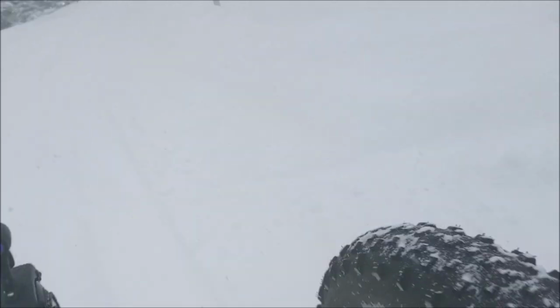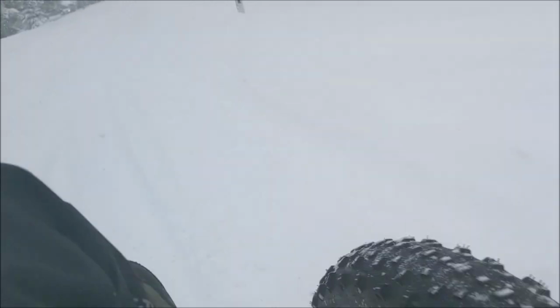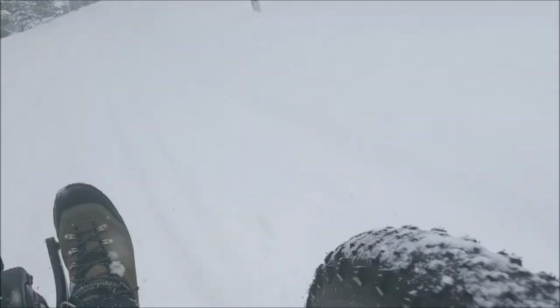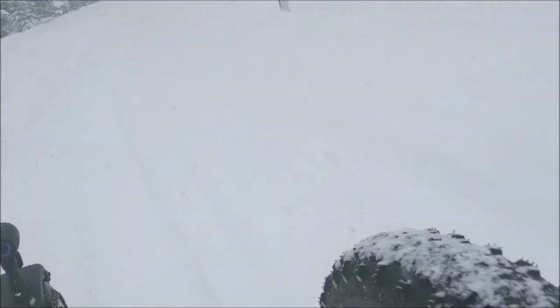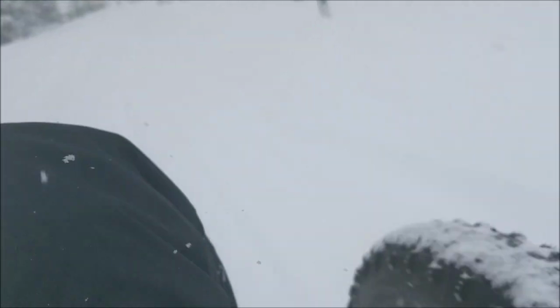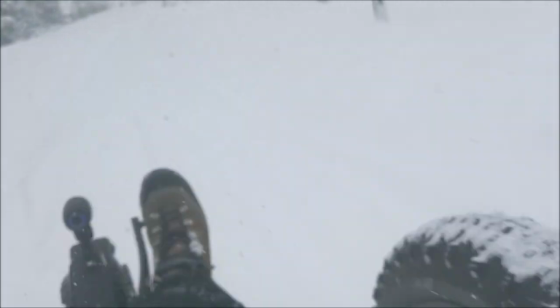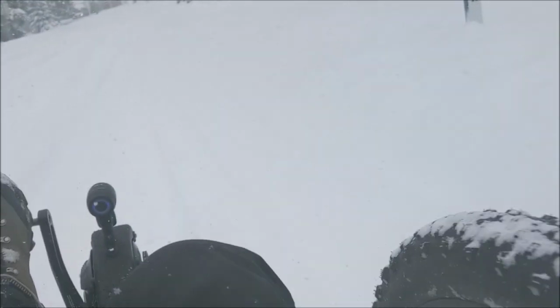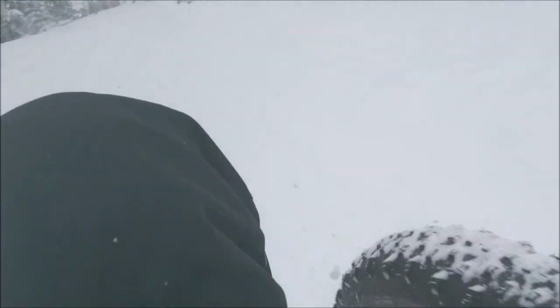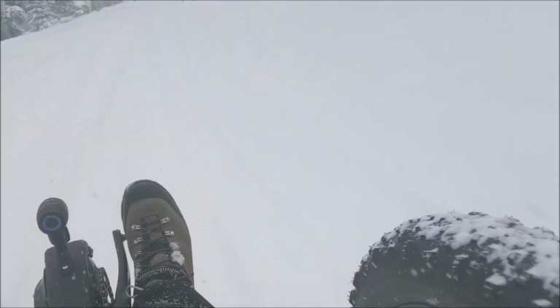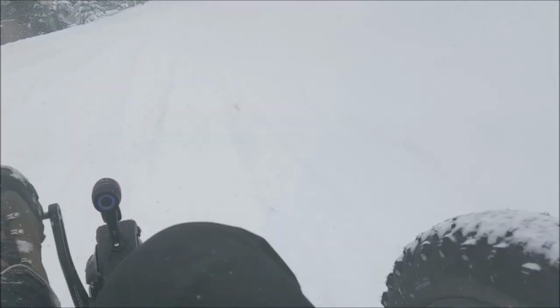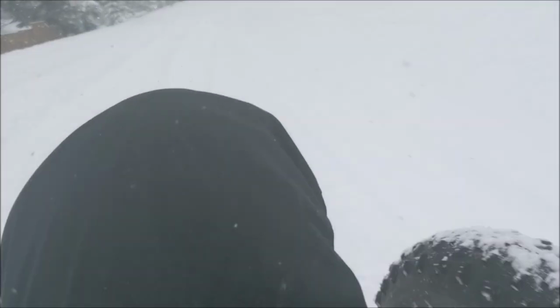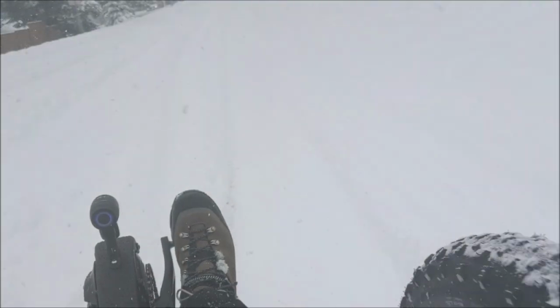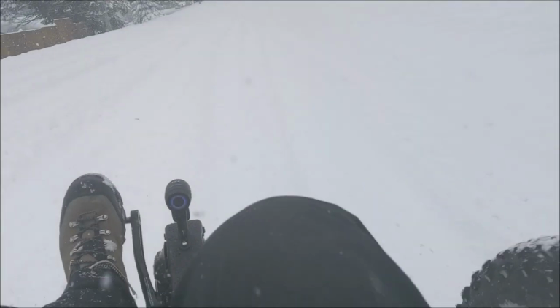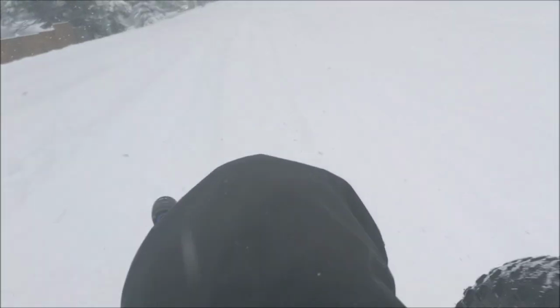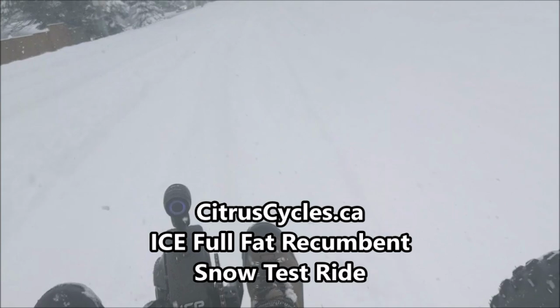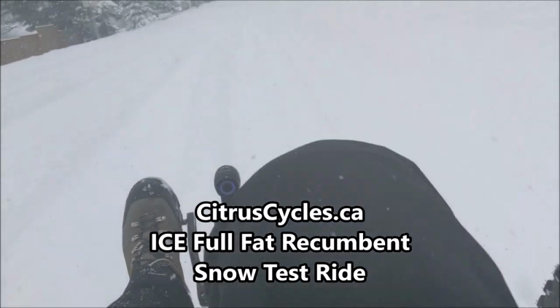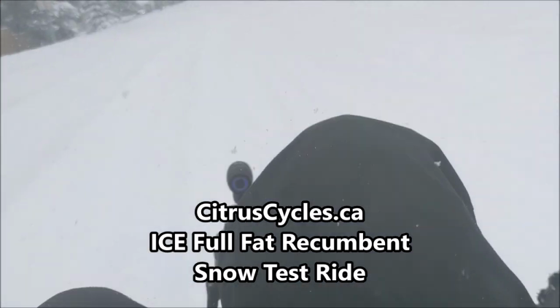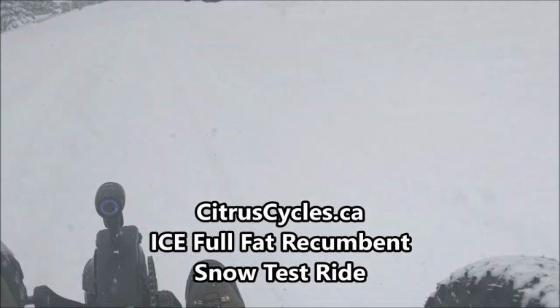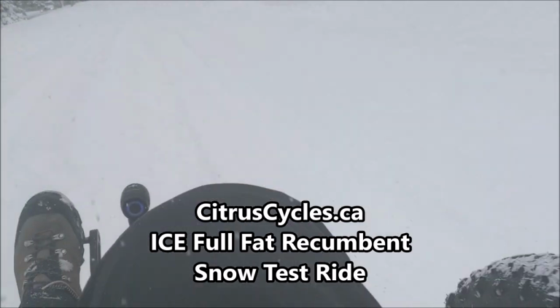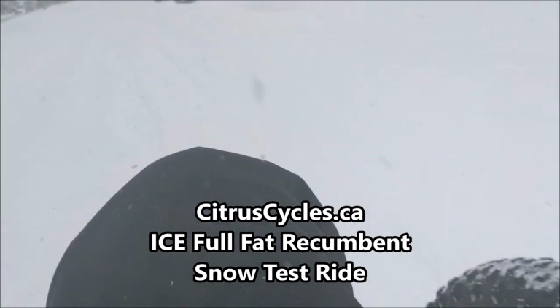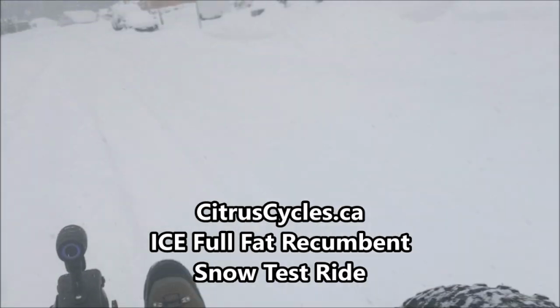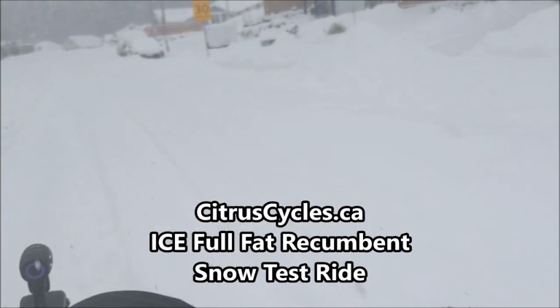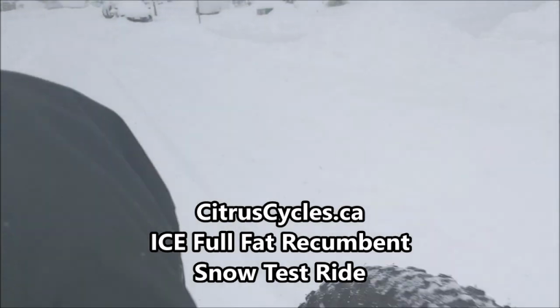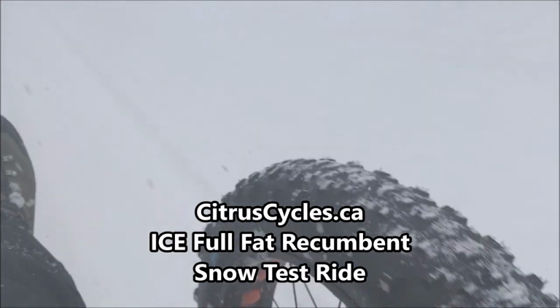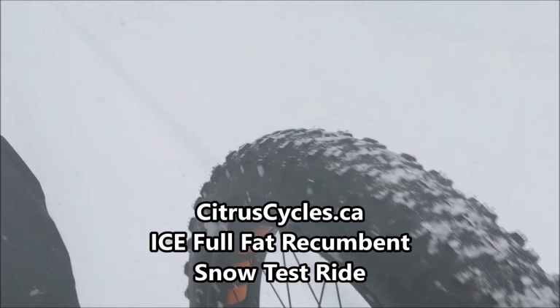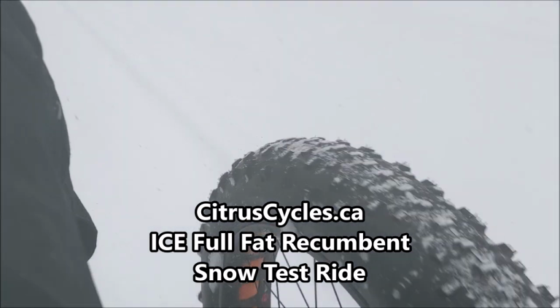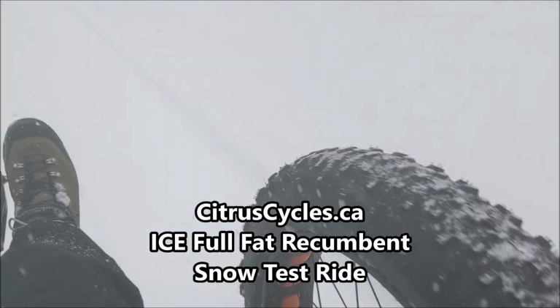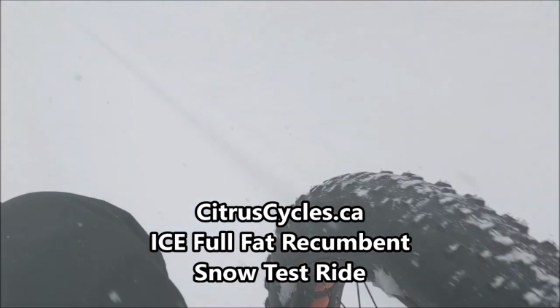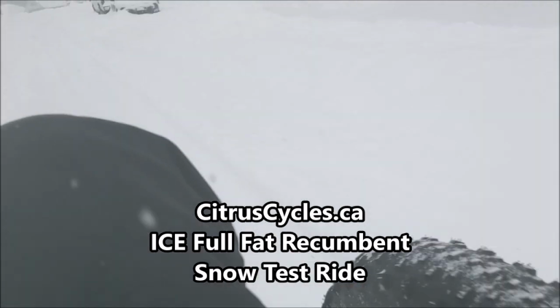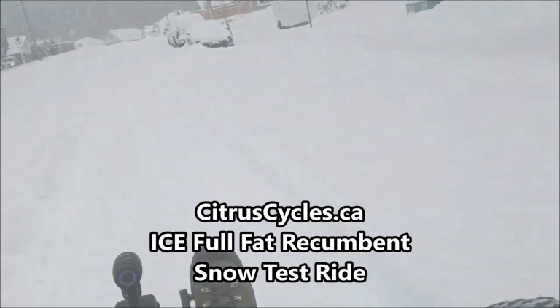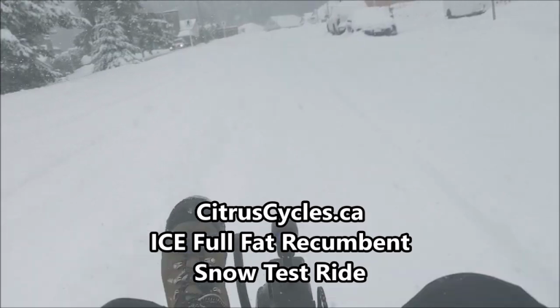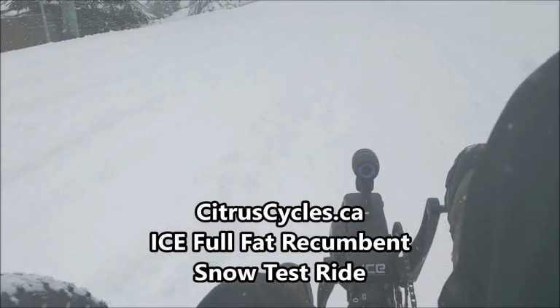Super fun! The full in-depth video review — filmed in summer rather than winter like this — is on our website at citruscycles.ca.